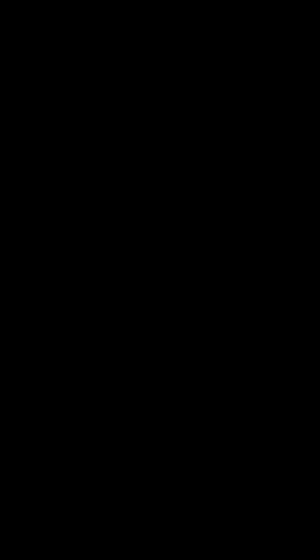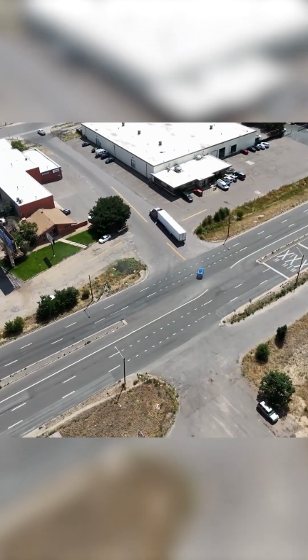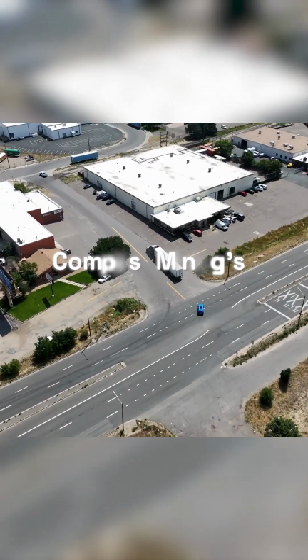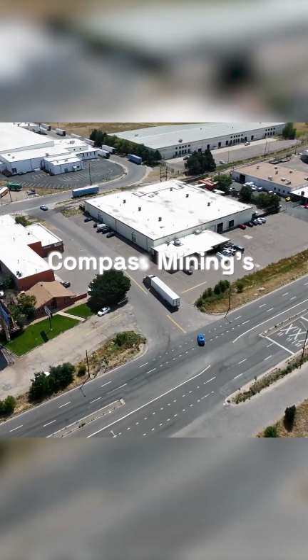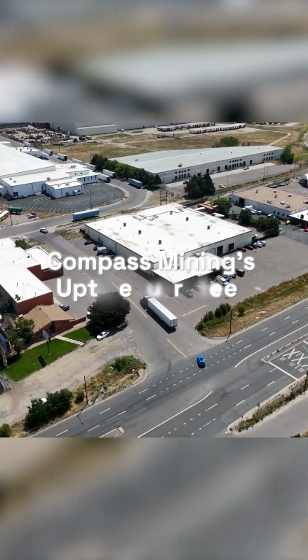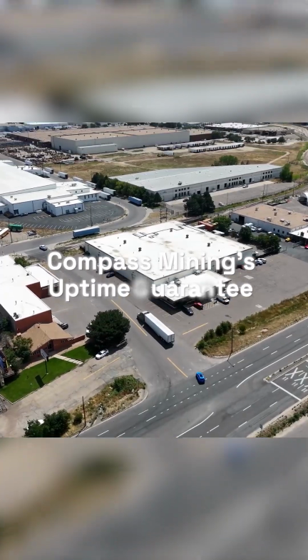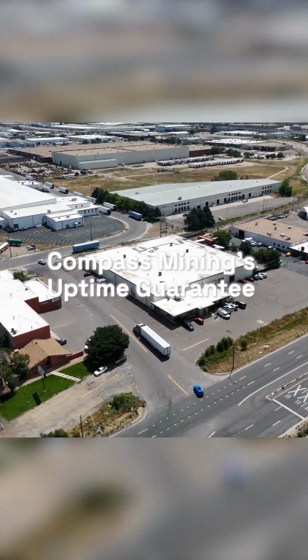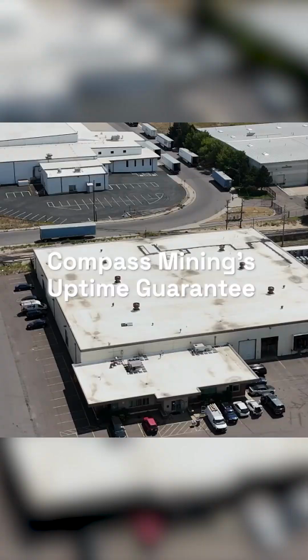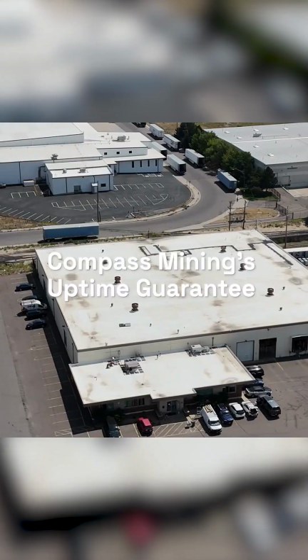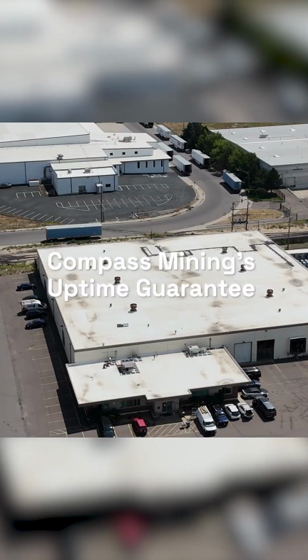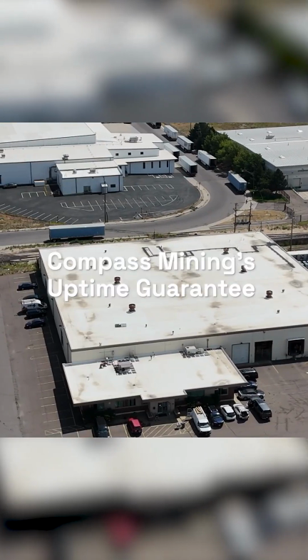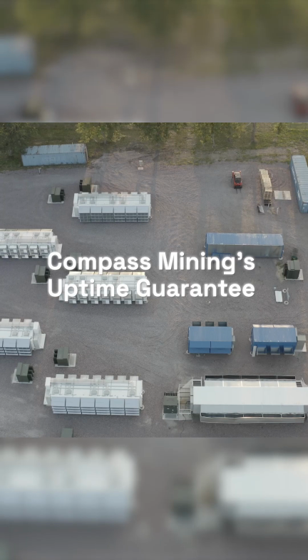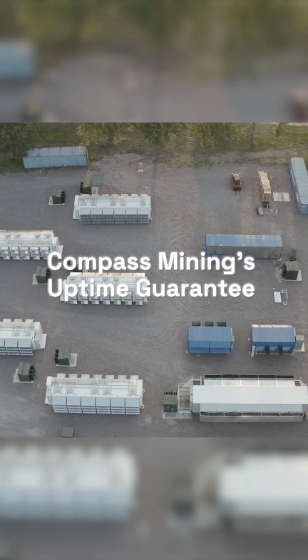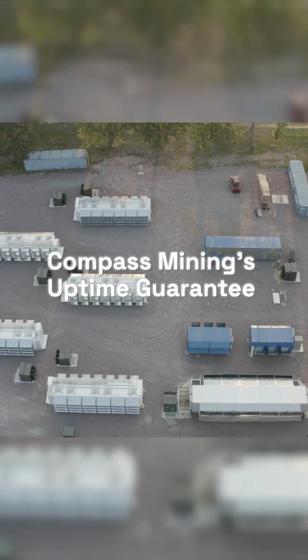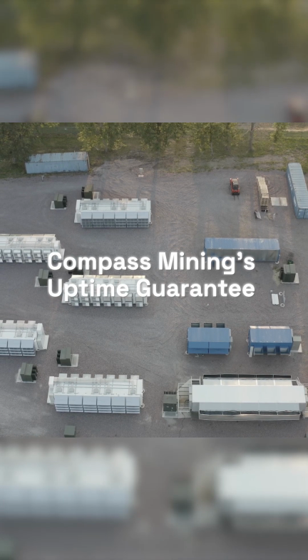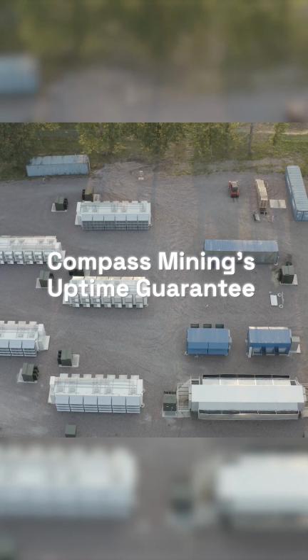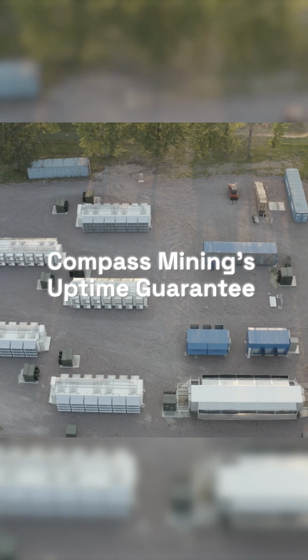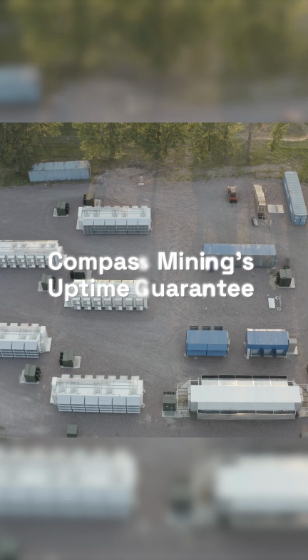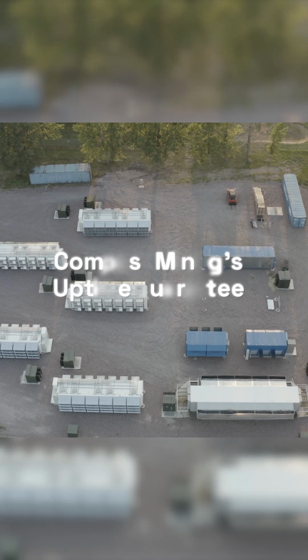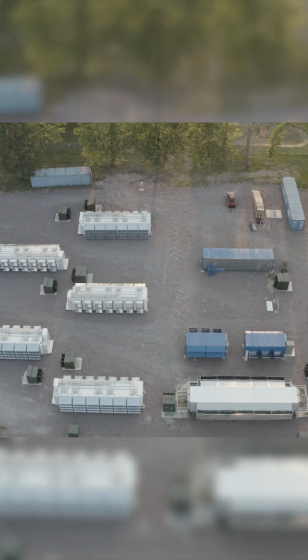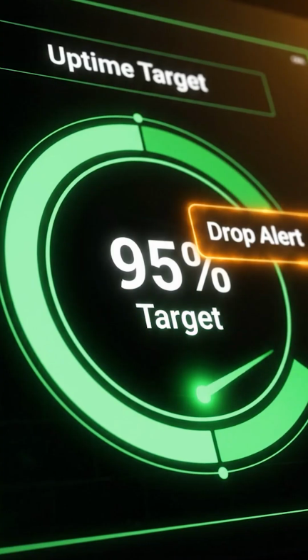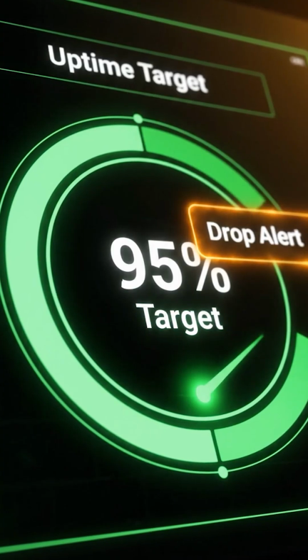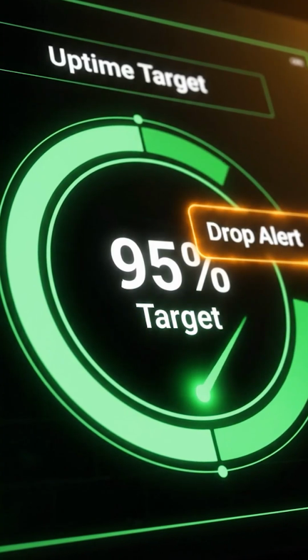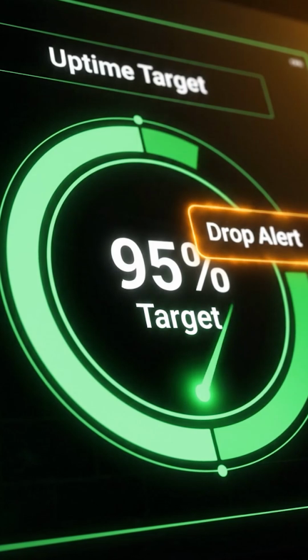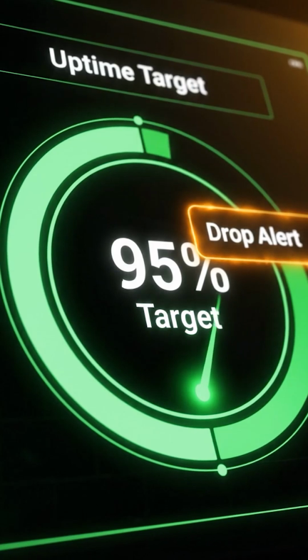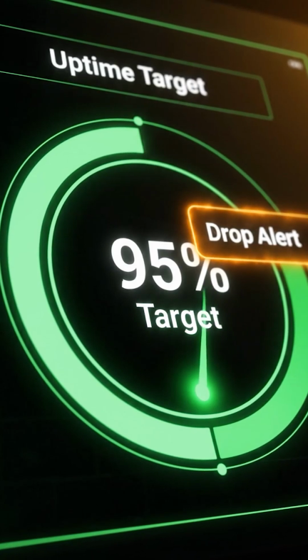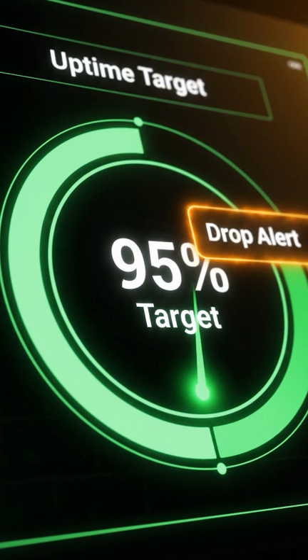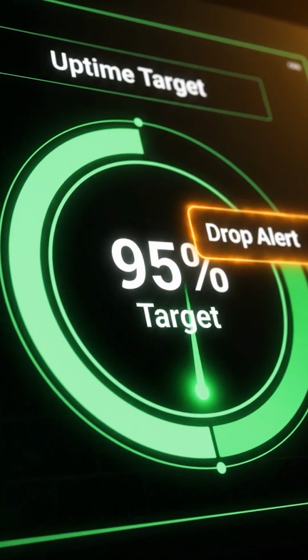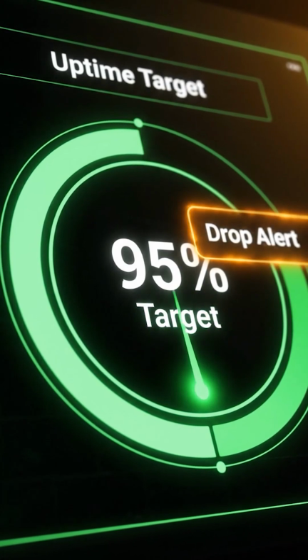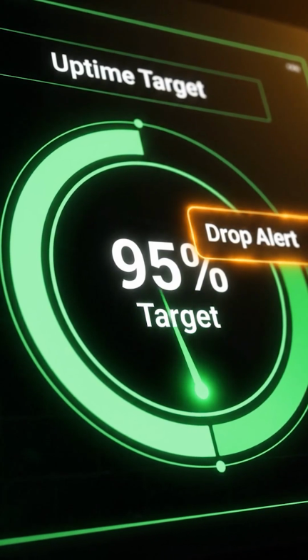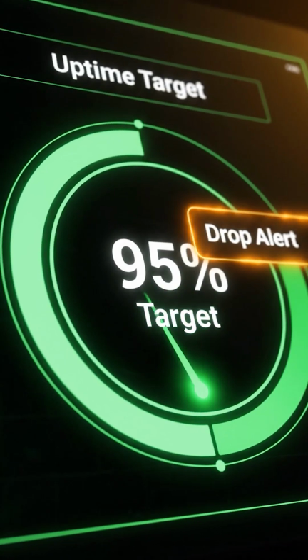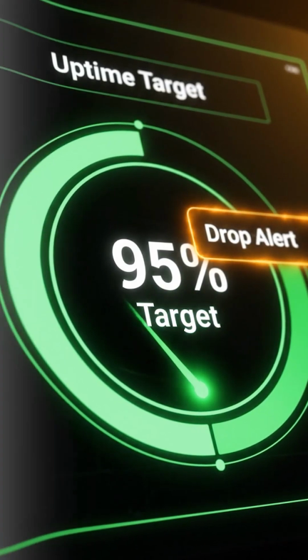Compass Mining continuously tracks uptime across every facility. When performance drops below 95%, affected customers receive downtime credits.